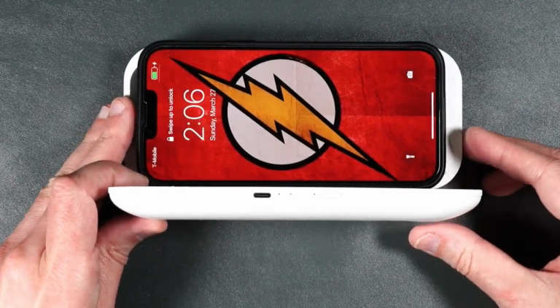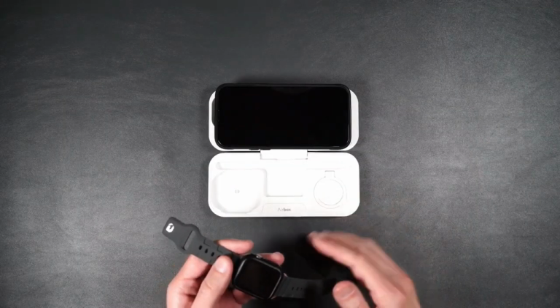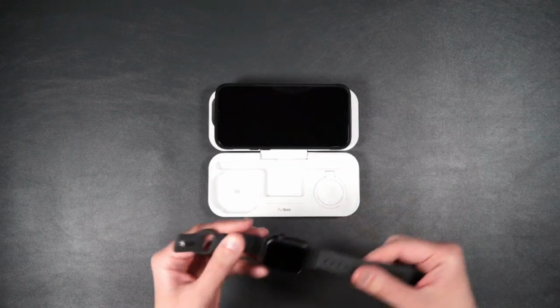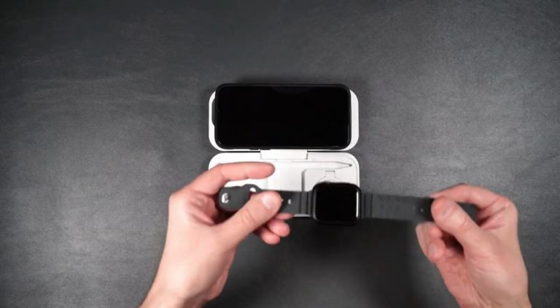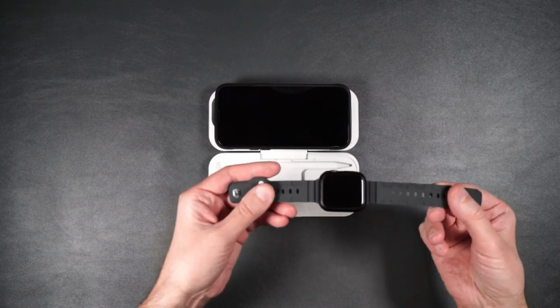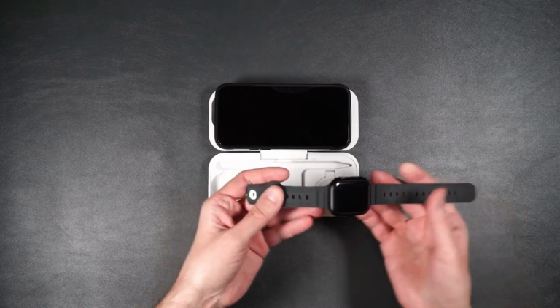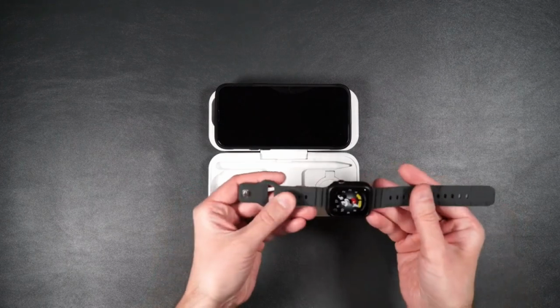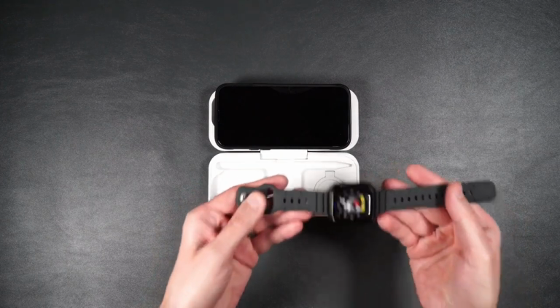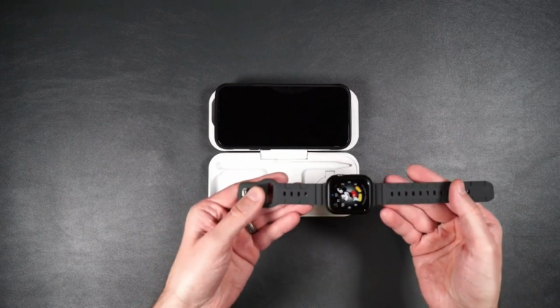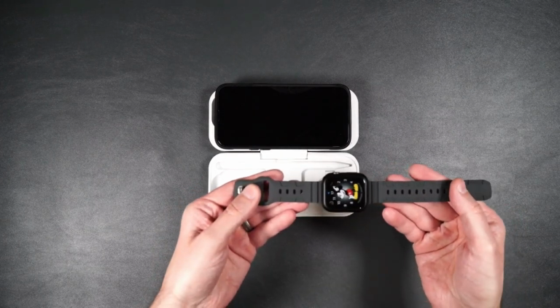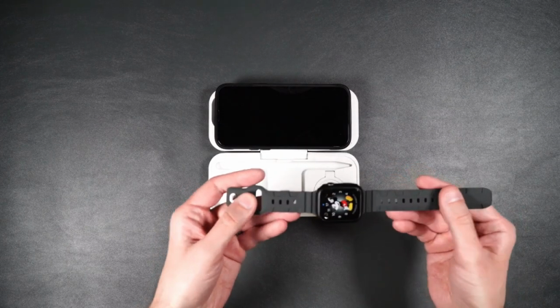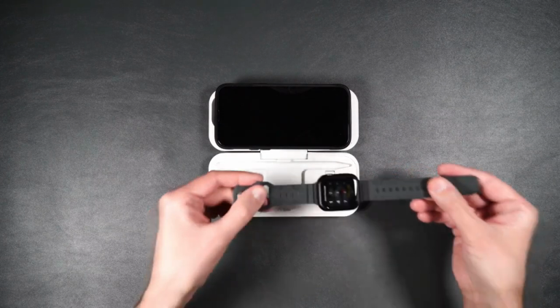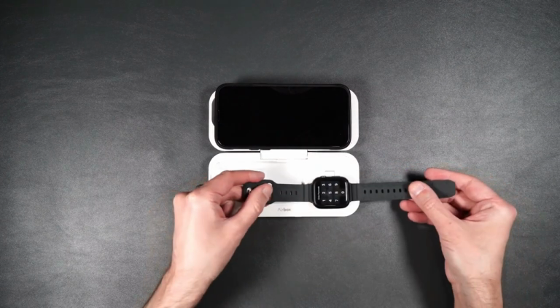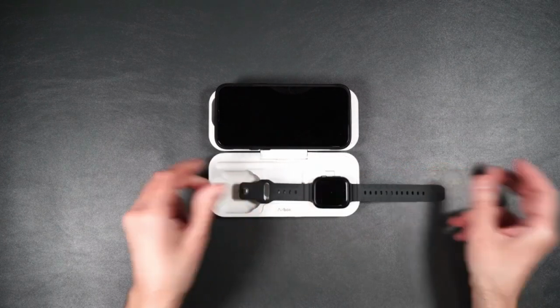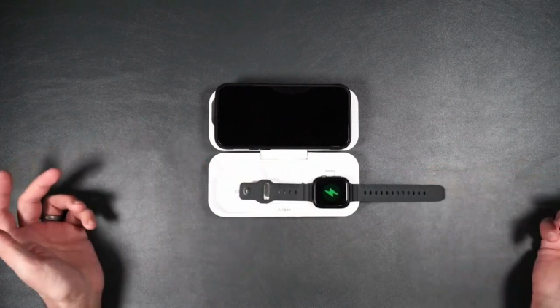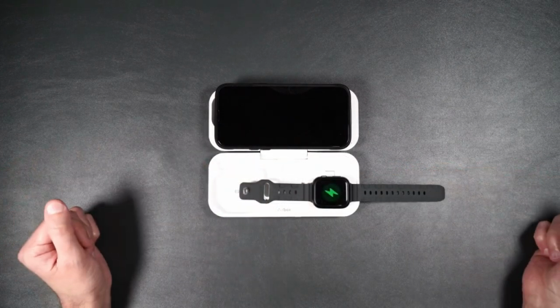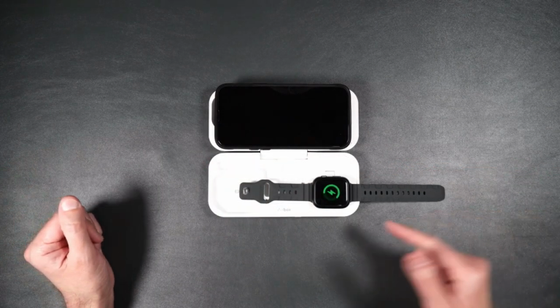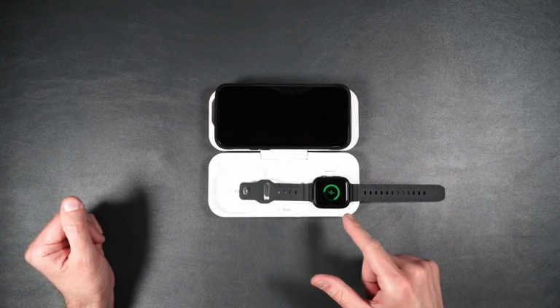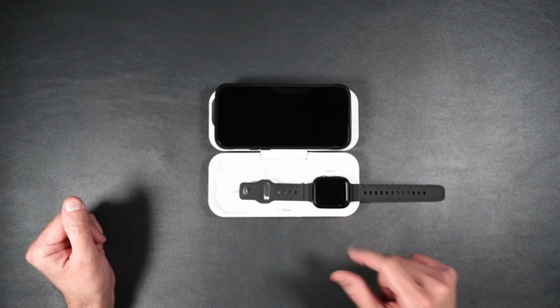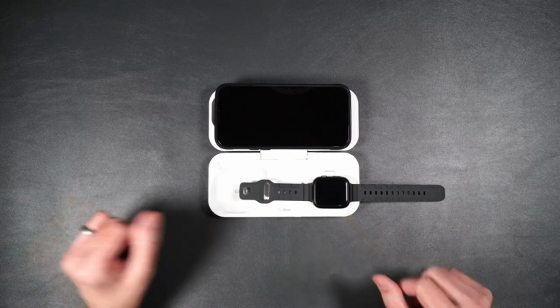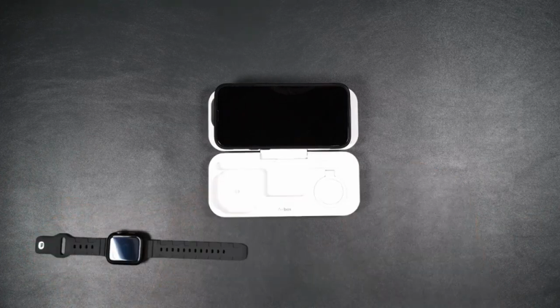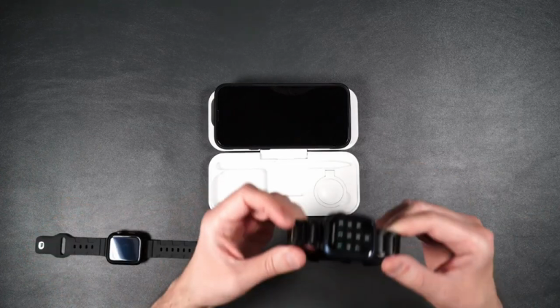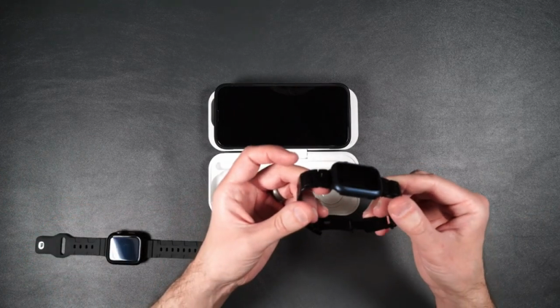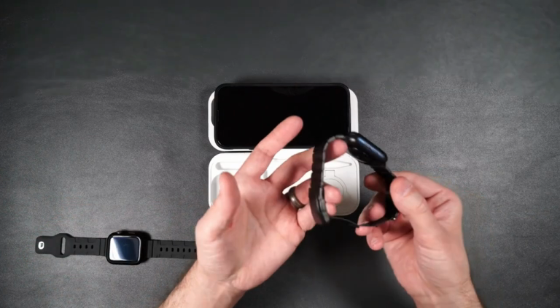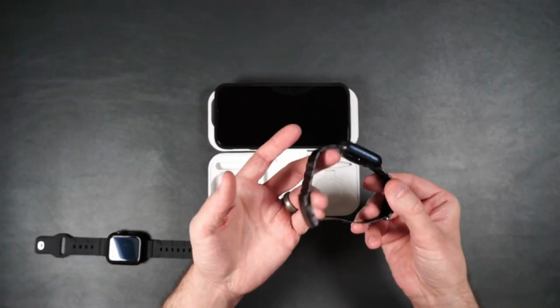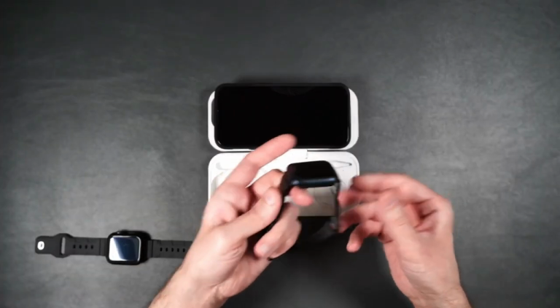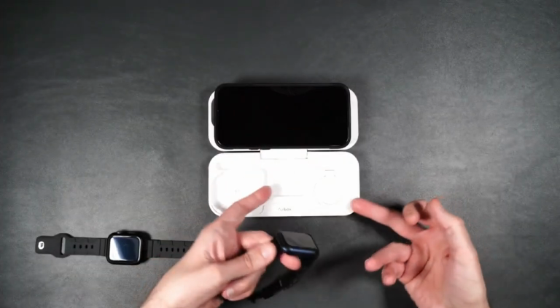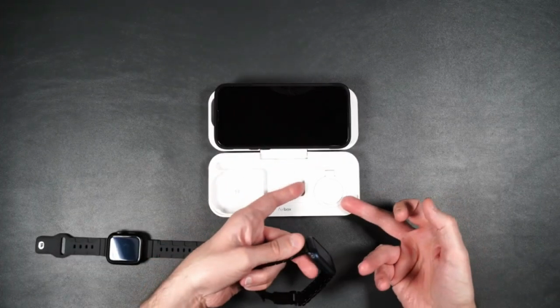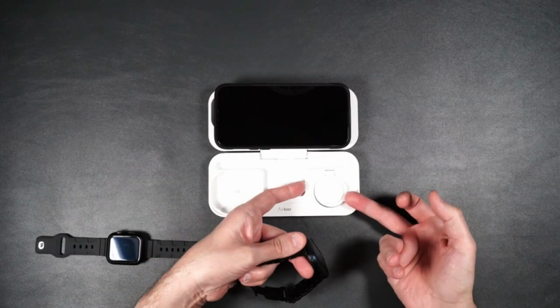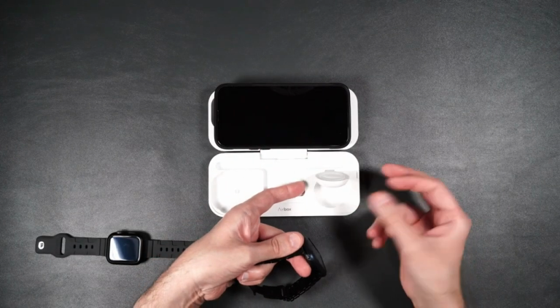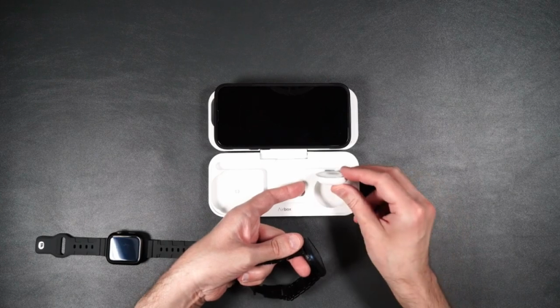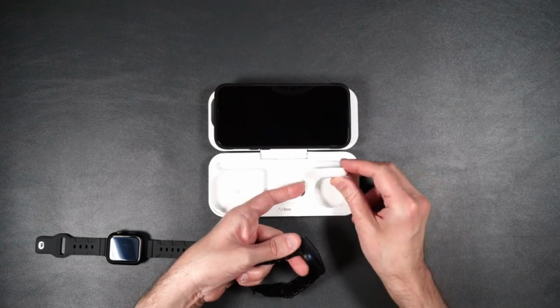For your iPhone, AirPods, and Apple Watch, it delivers an unlimited 15W output for incredibly fast charging. Its compact design fits easily in a bag or pocket, eliminating the need for extra cables and chargers.